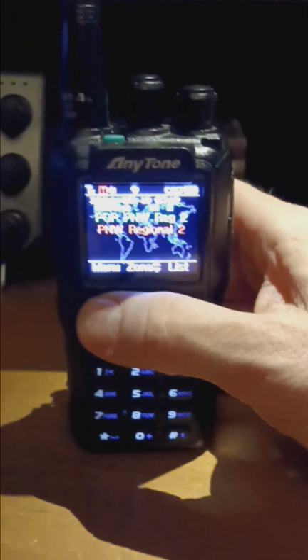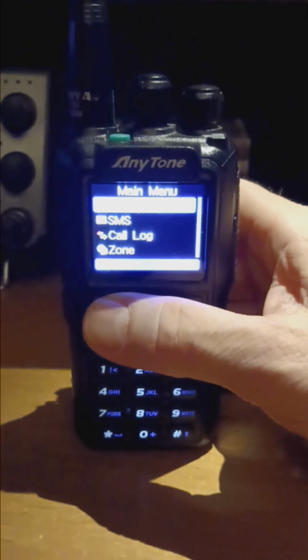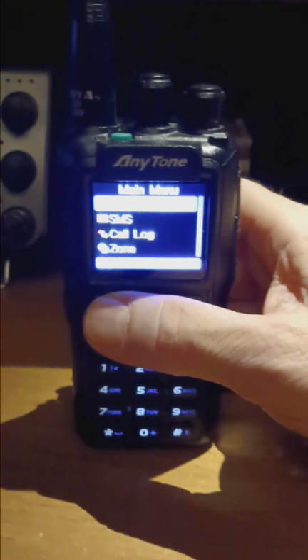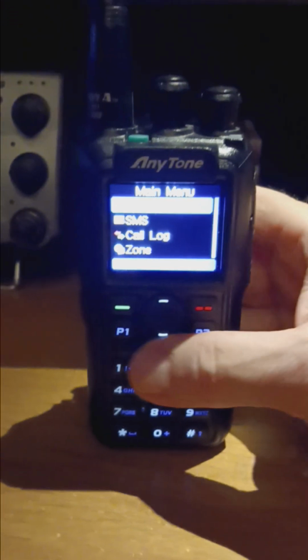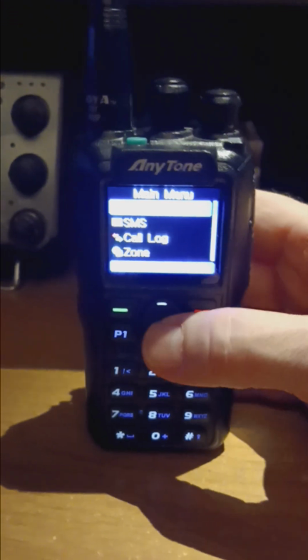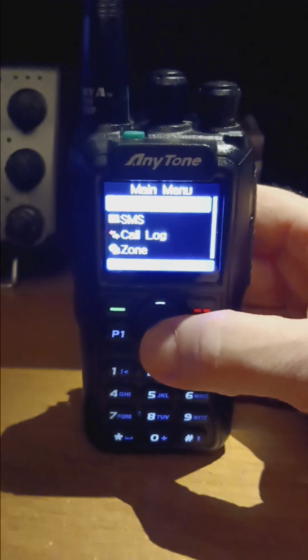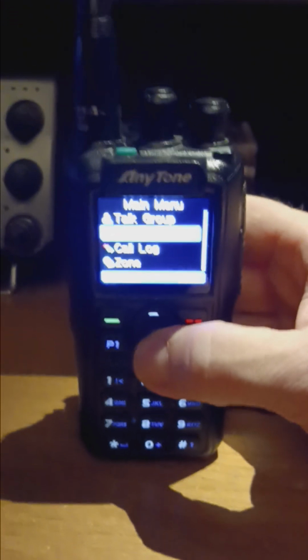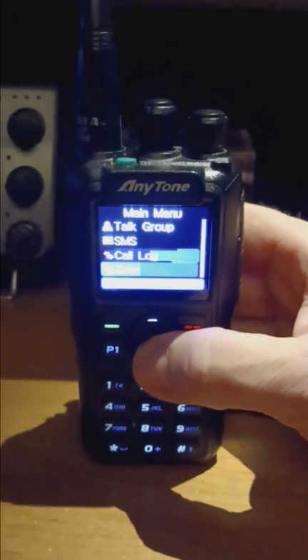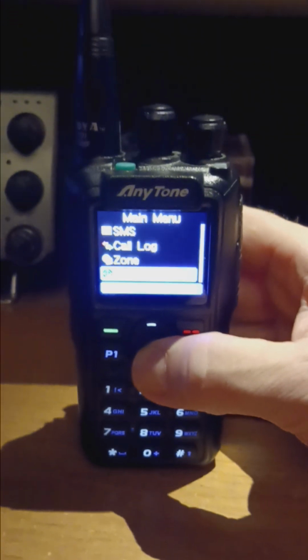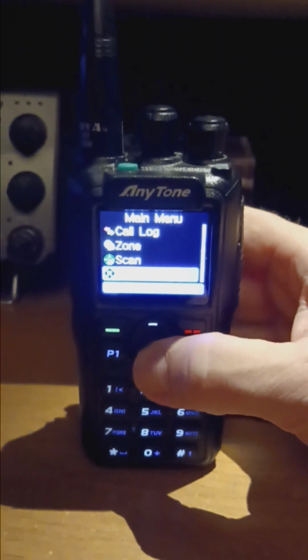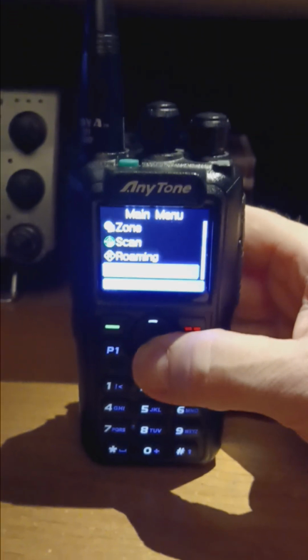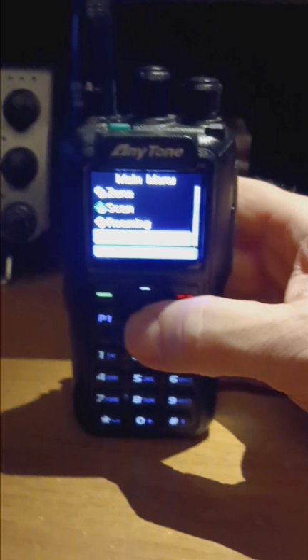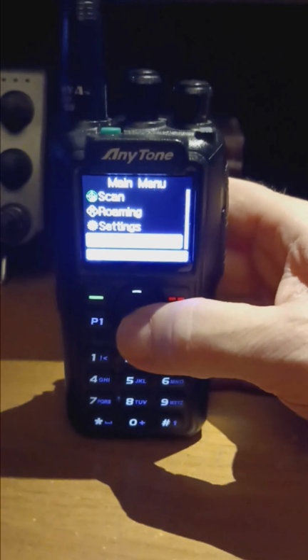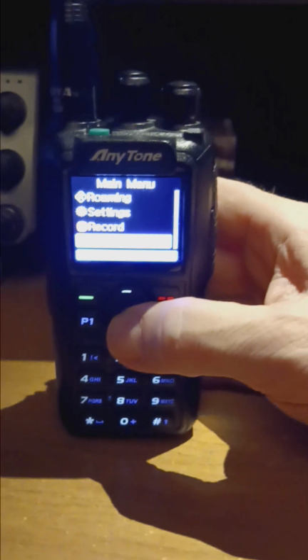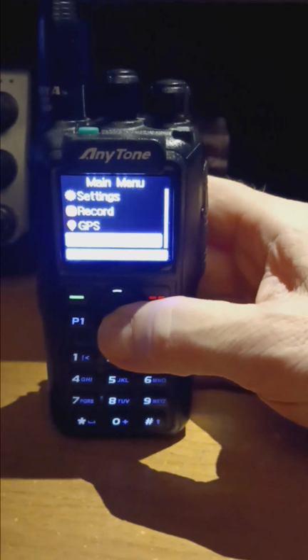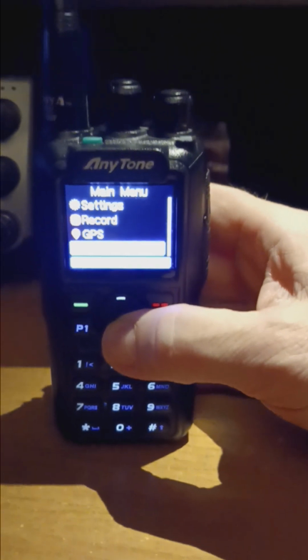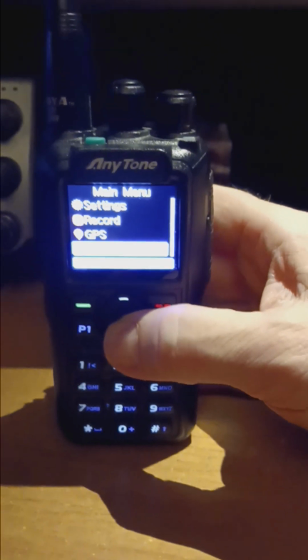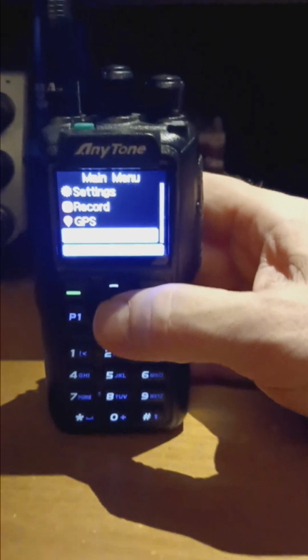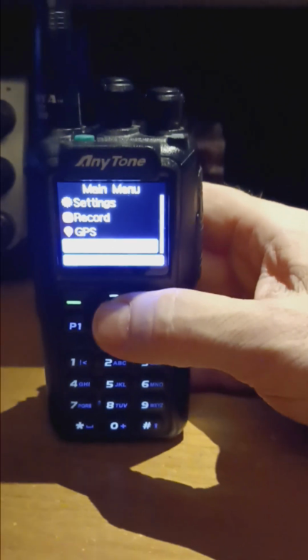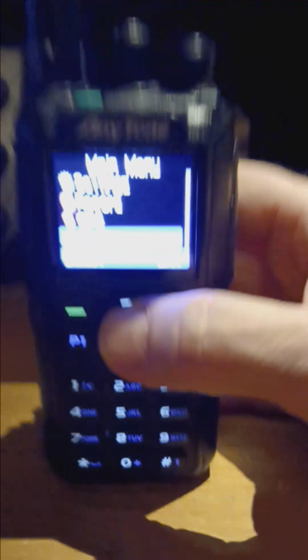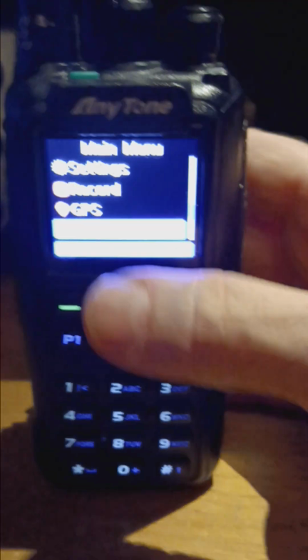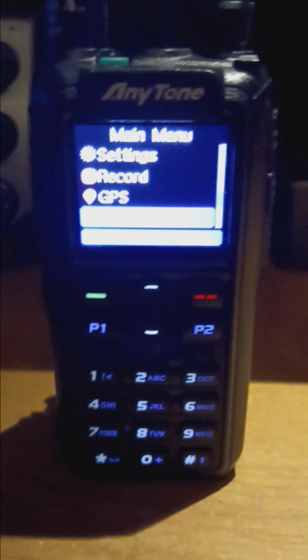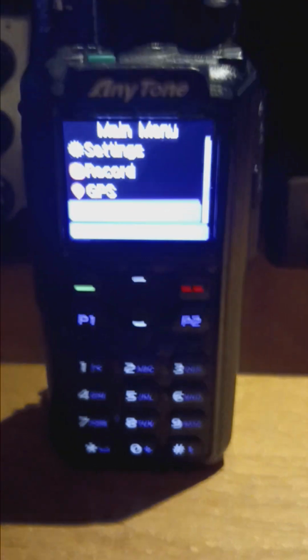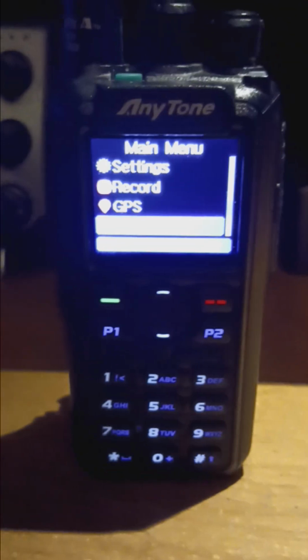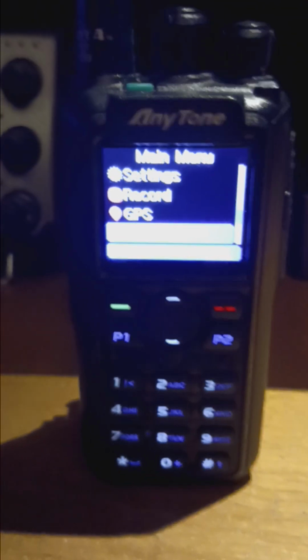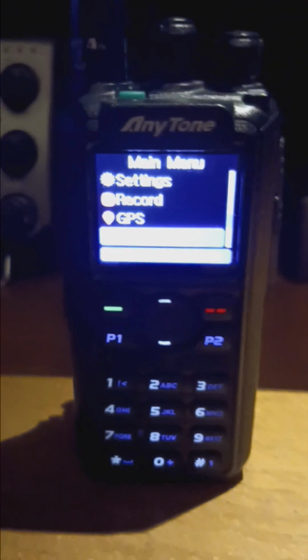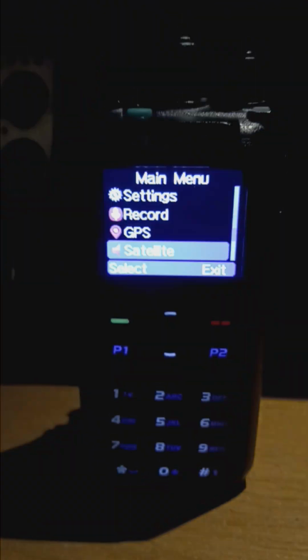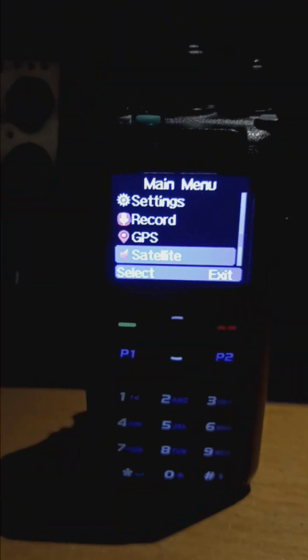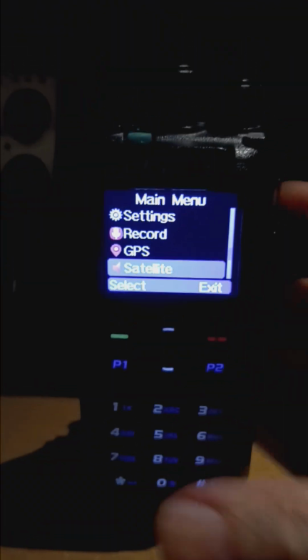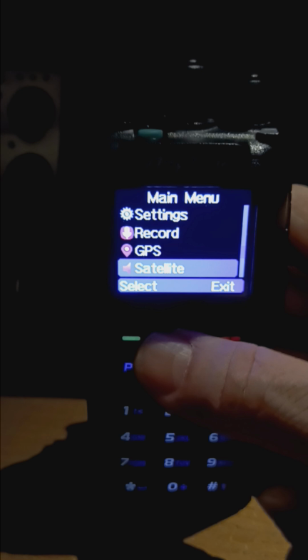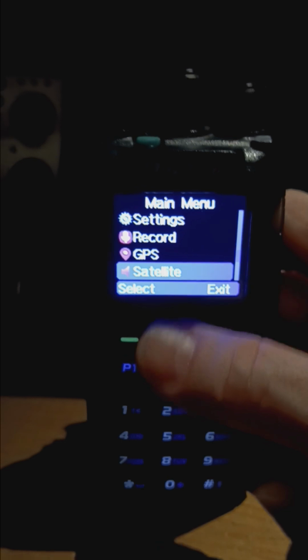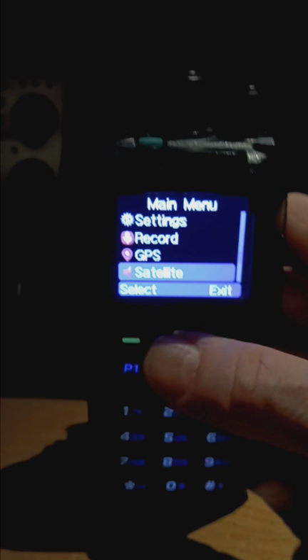Hit the menu, go down to a wonderful new one called Satellite. There we go — it says Satellite.